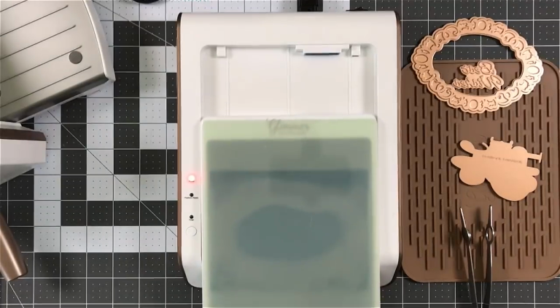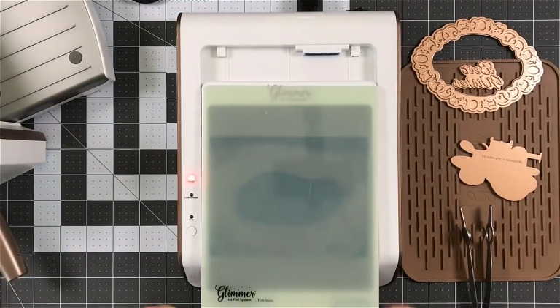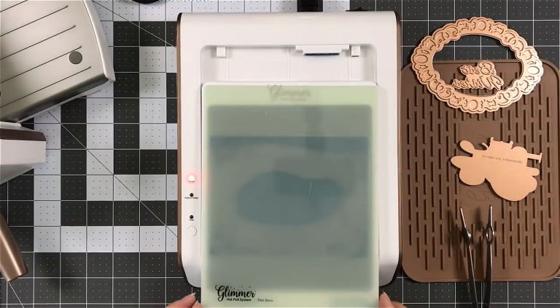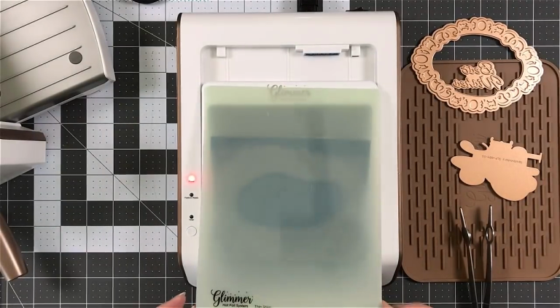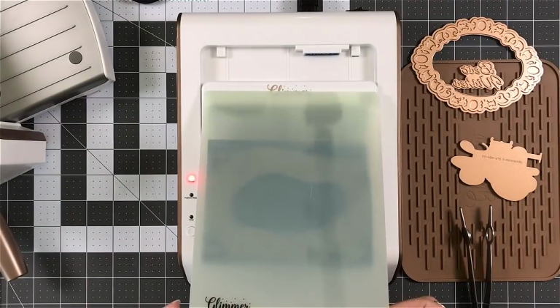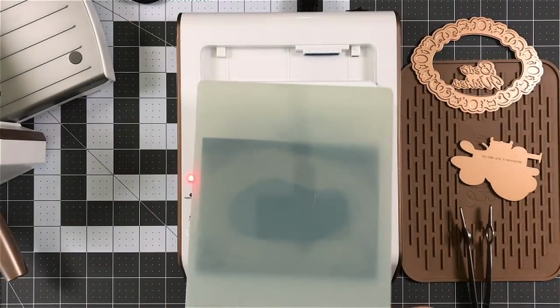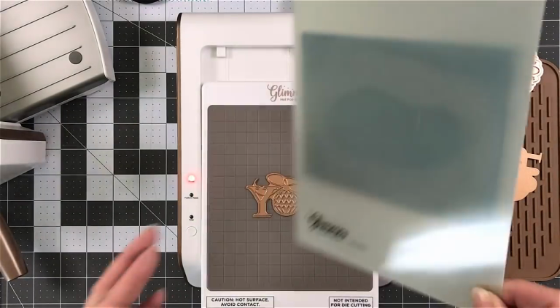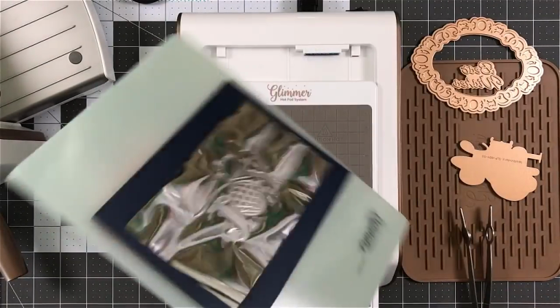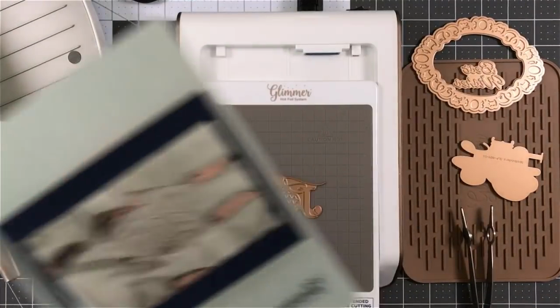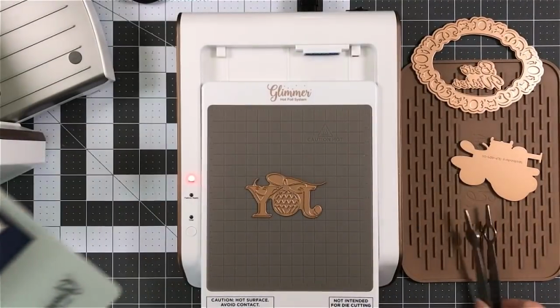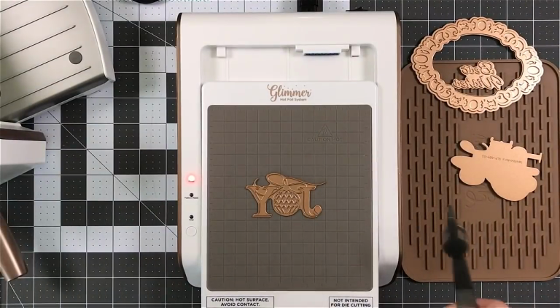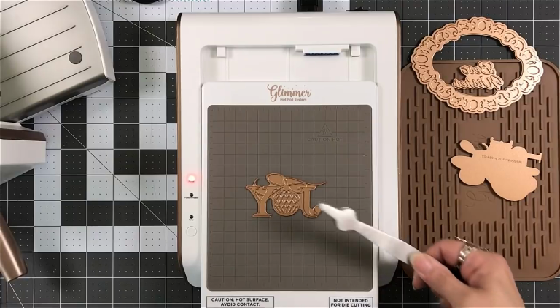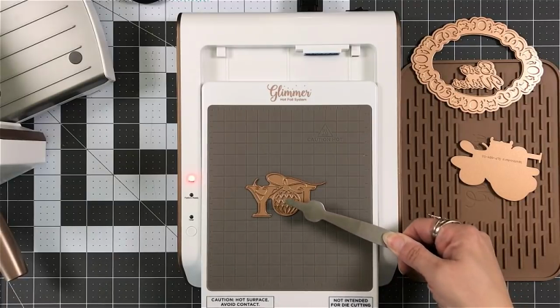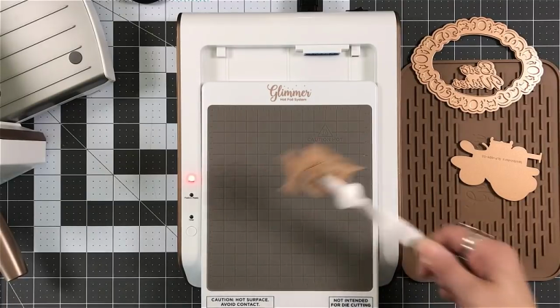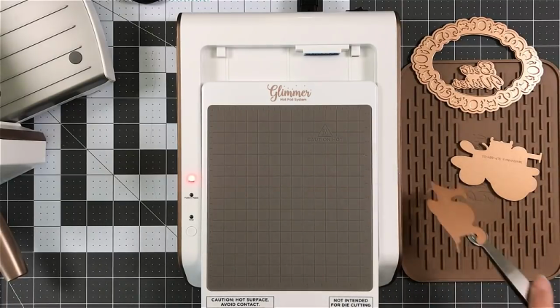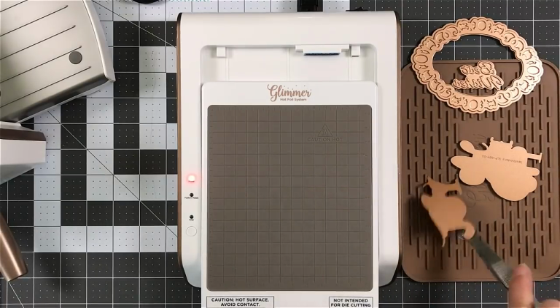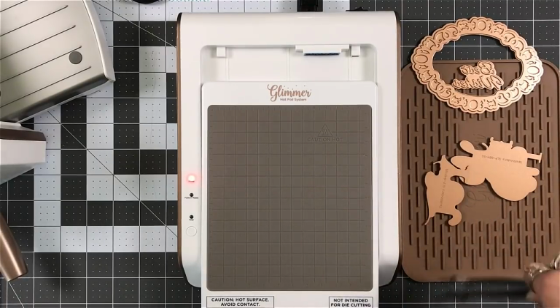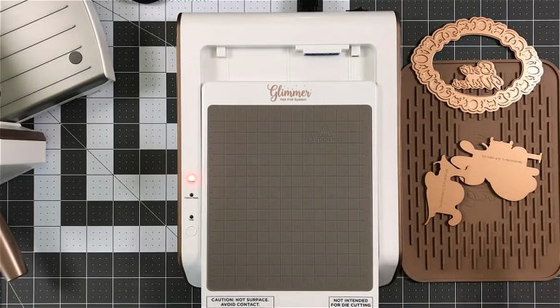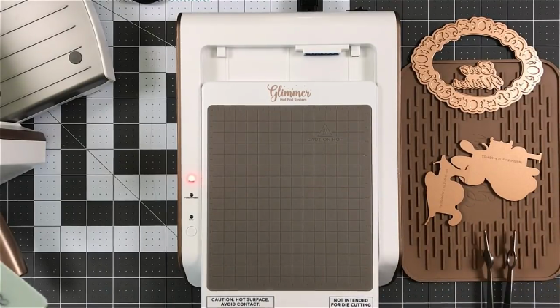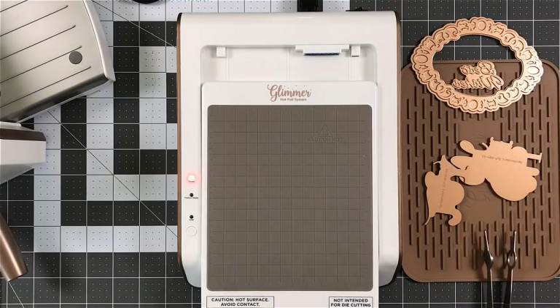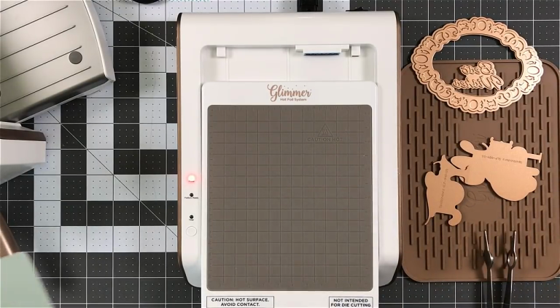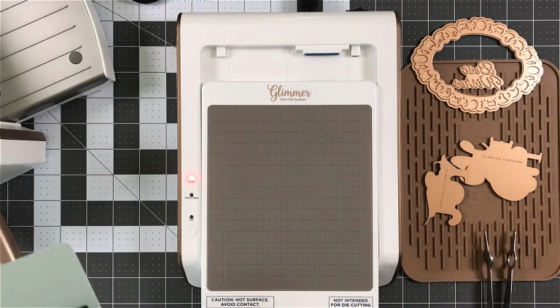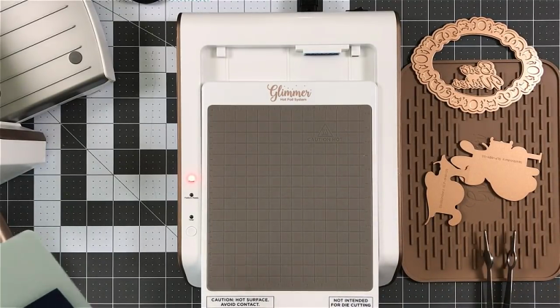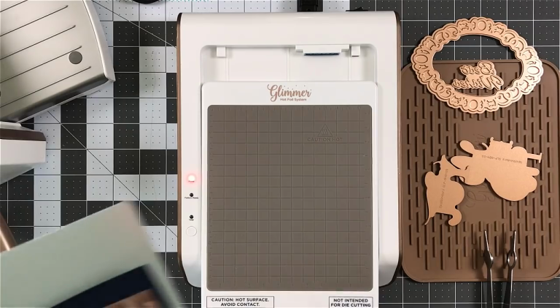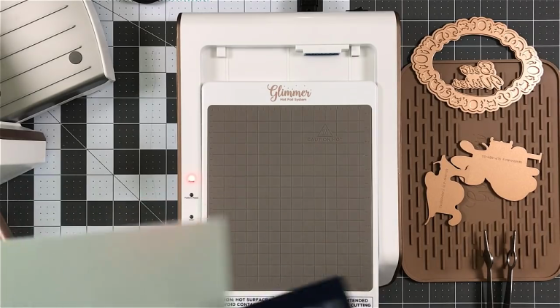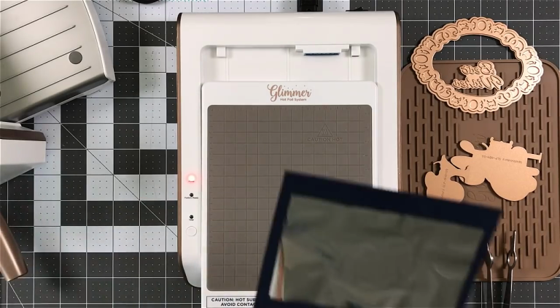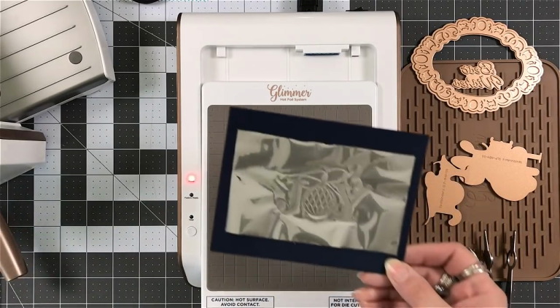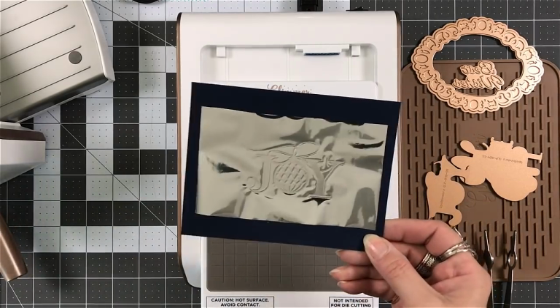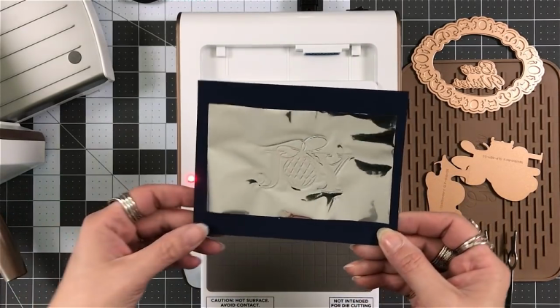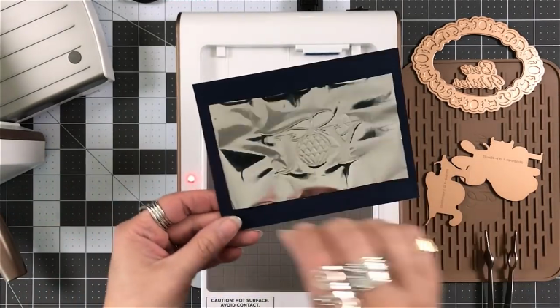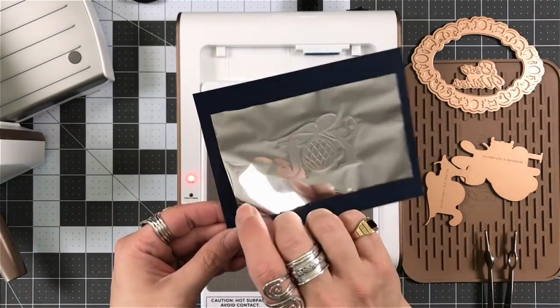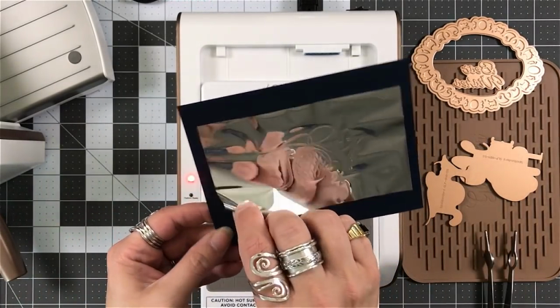You could pull it out and go to the sides — more to the side where your cardstock is. It's a little warm. I did not get any blisters, but it is a little warm.